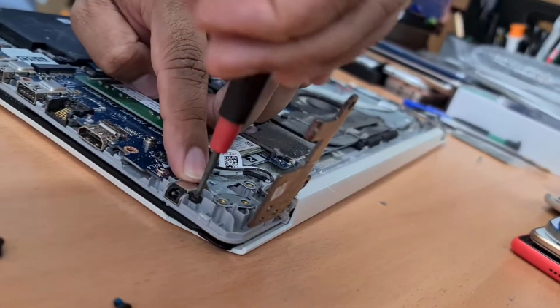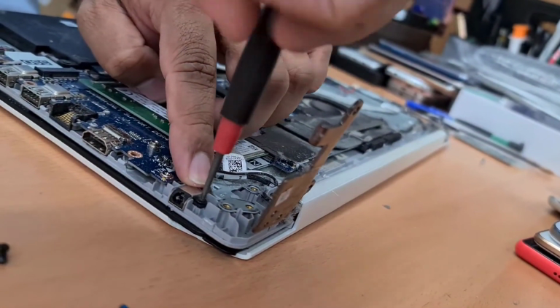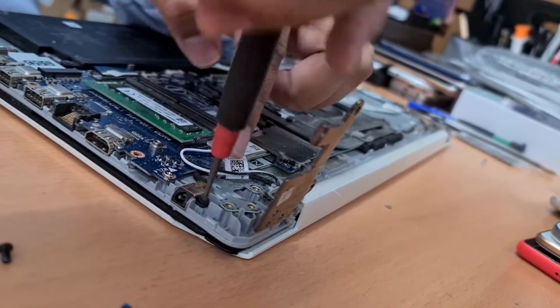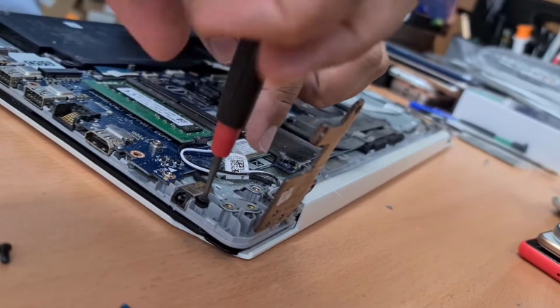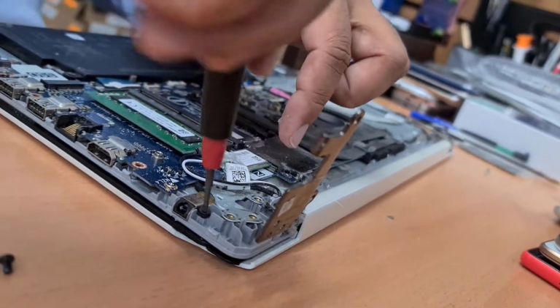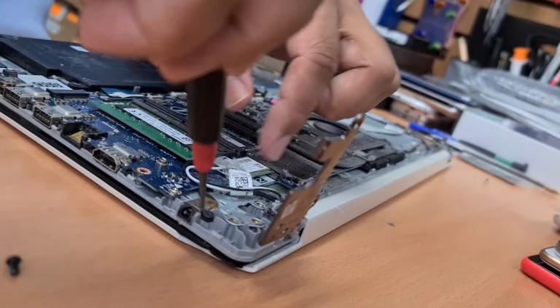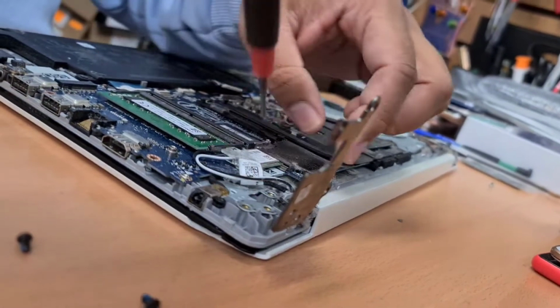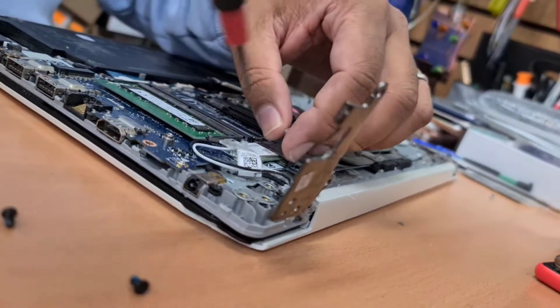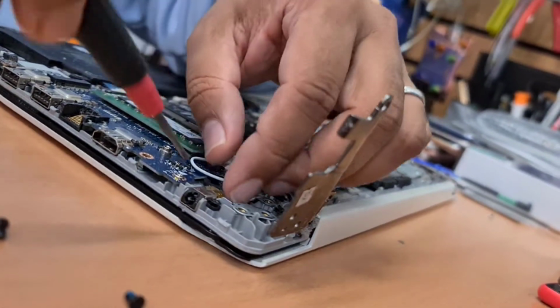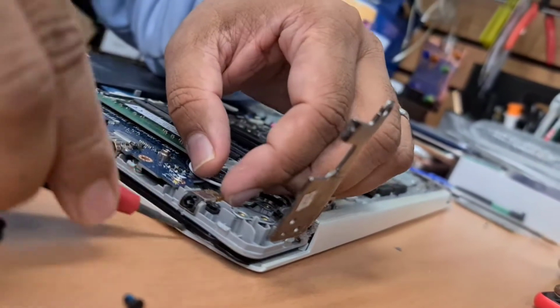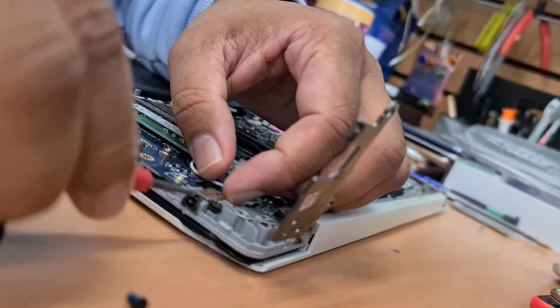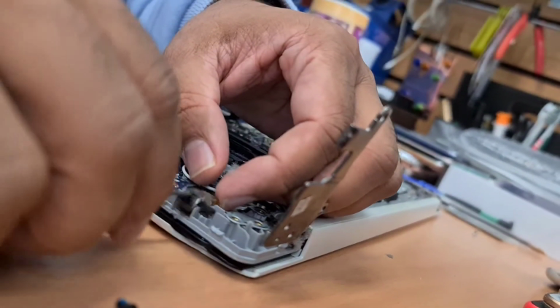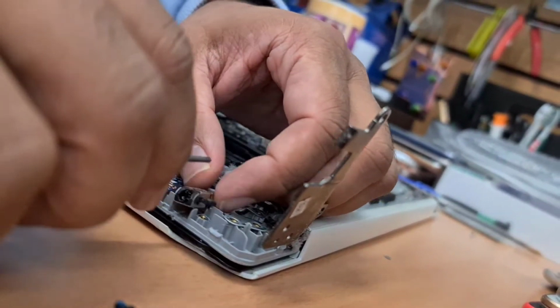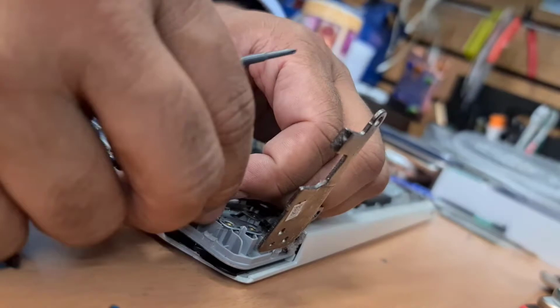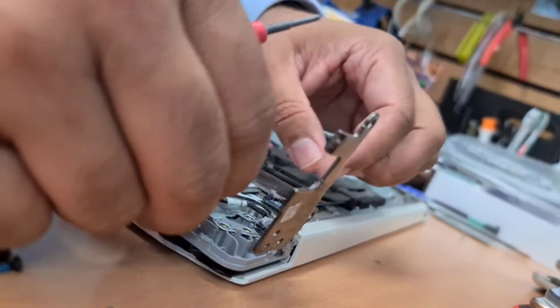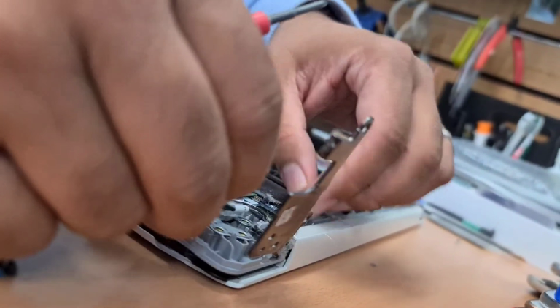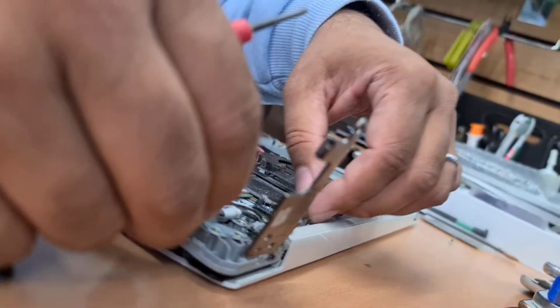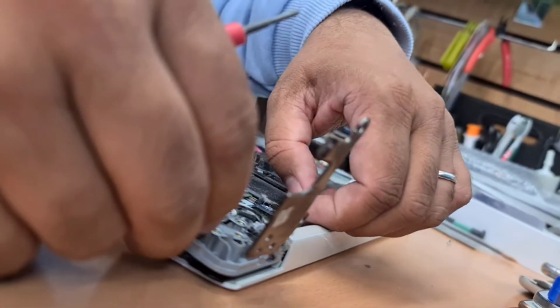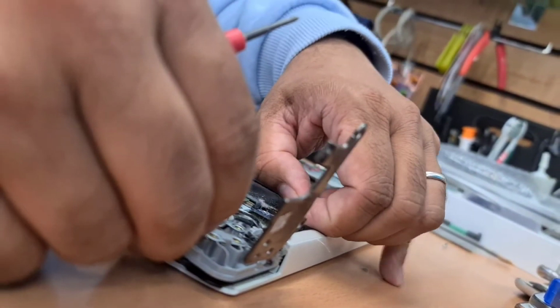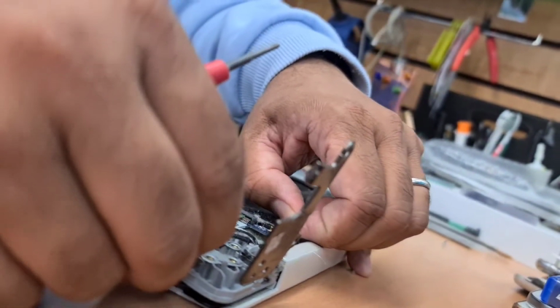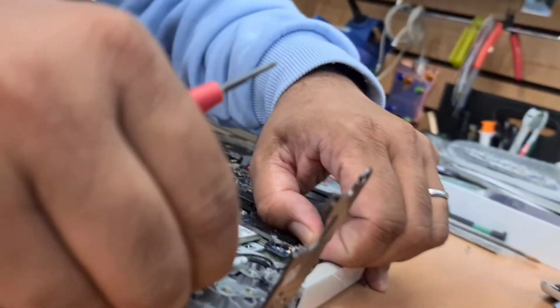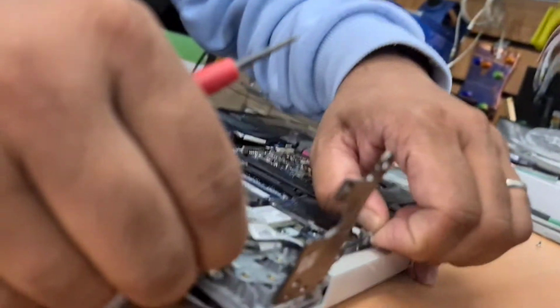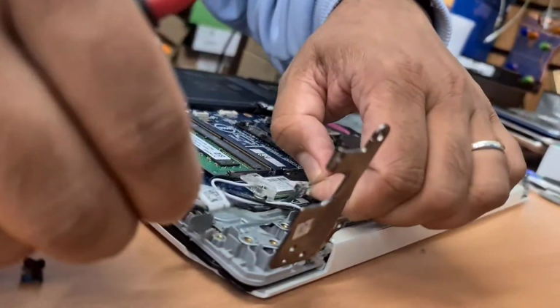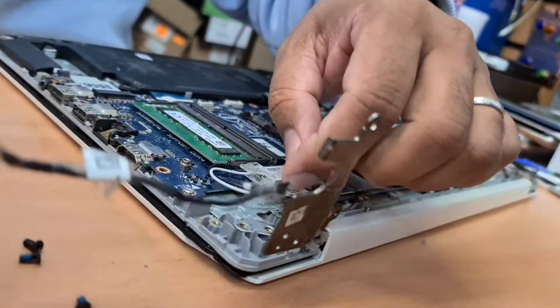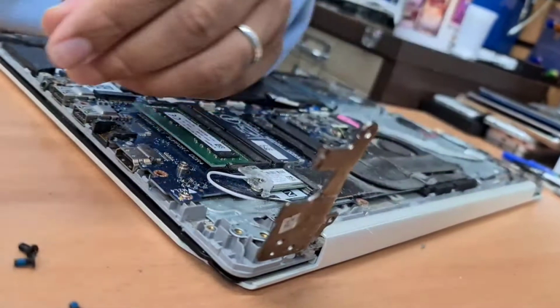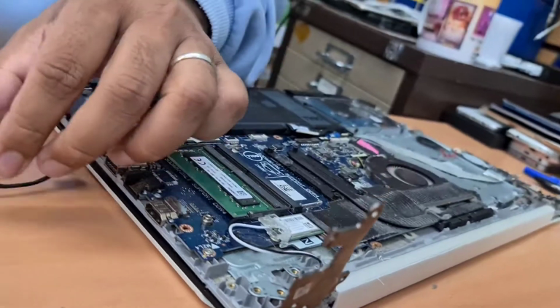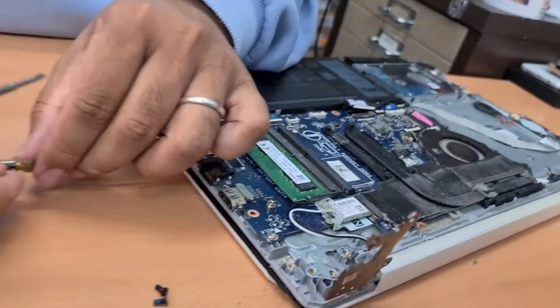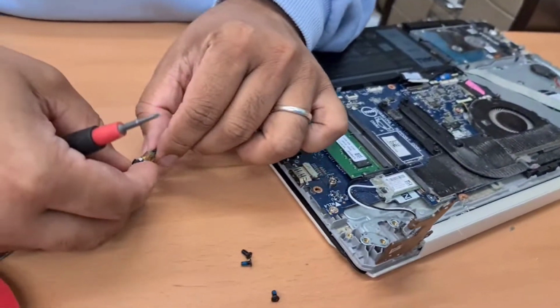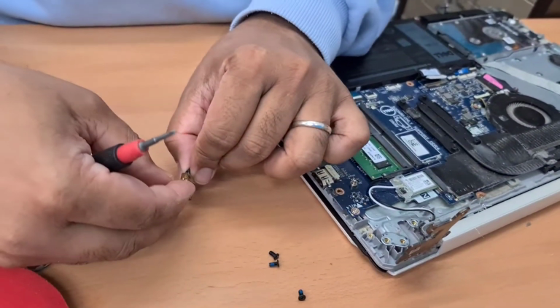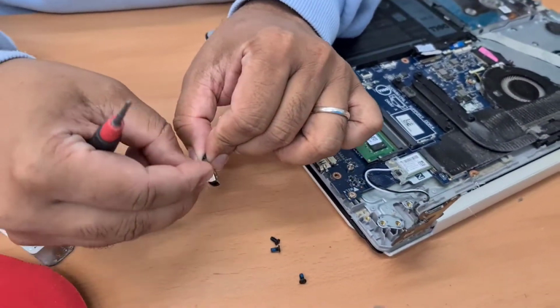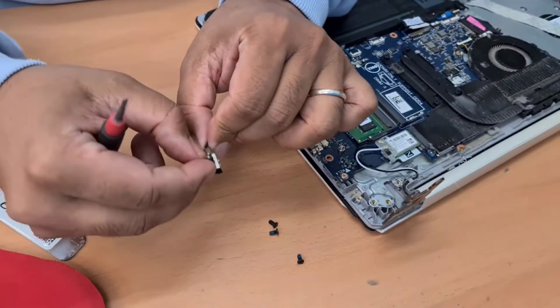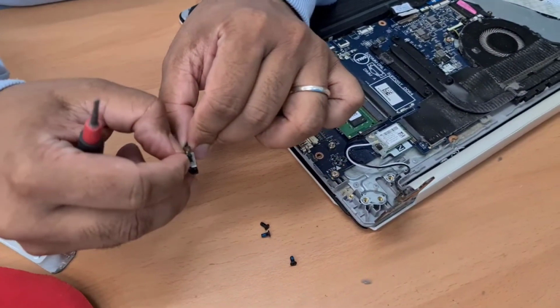This DC port is connected to the bottom with one screw, so unscrew it first. Once it's unscrewed, take it out. That's the actual DC port.